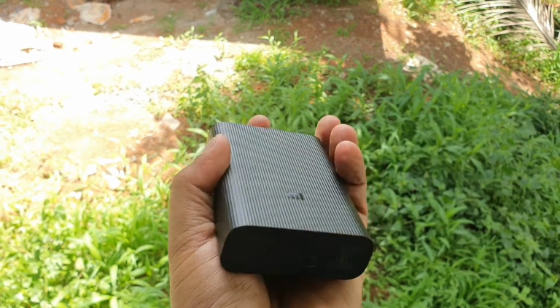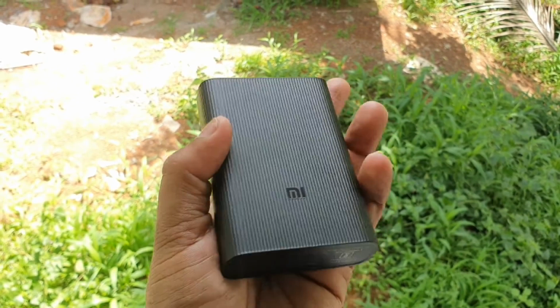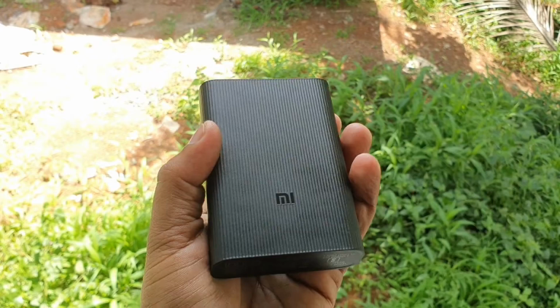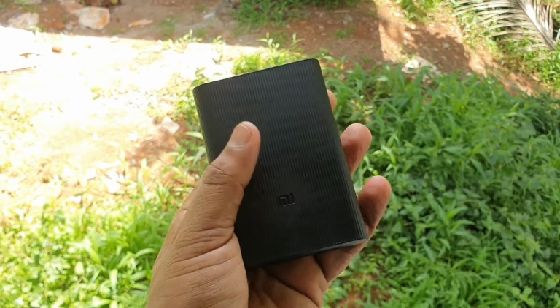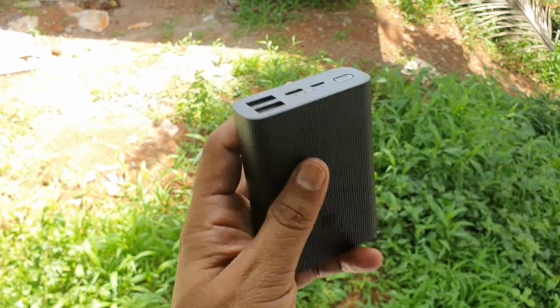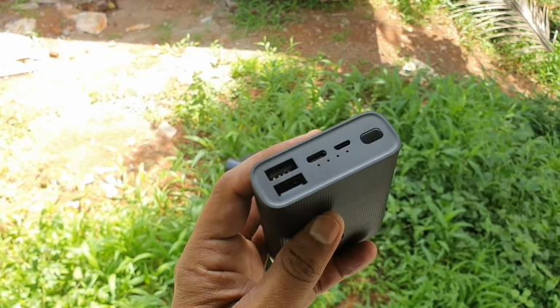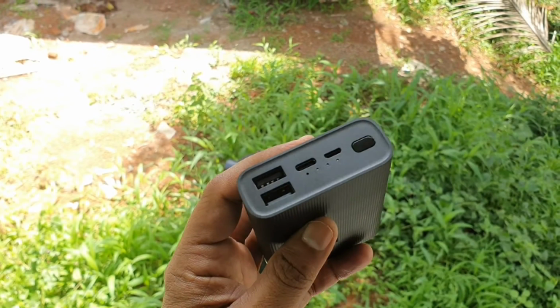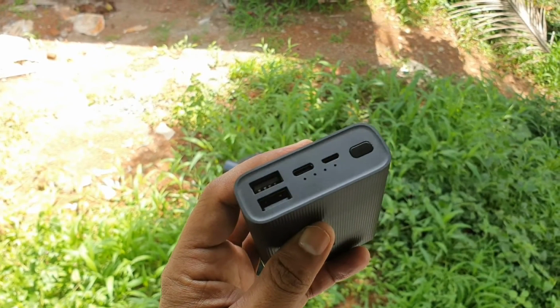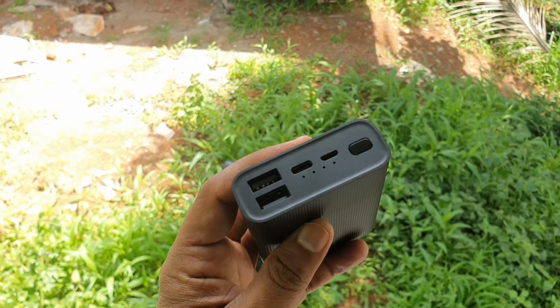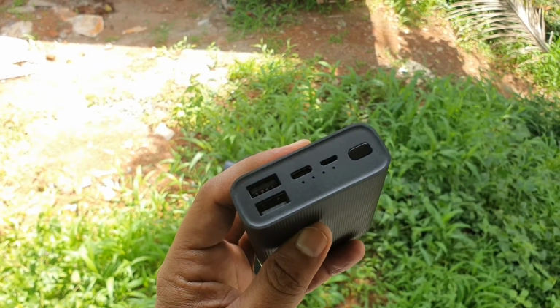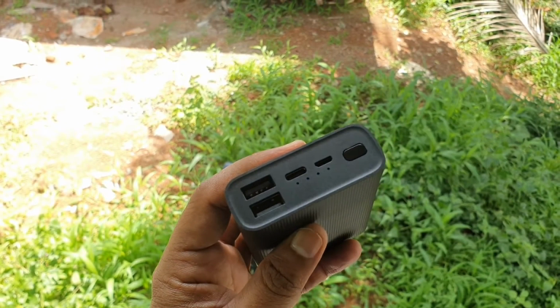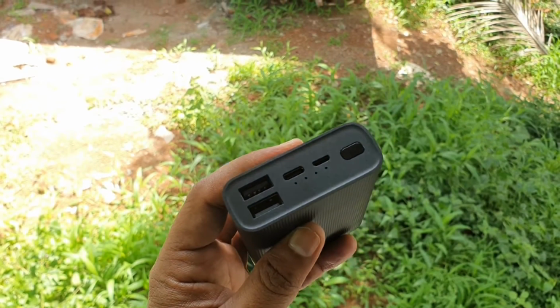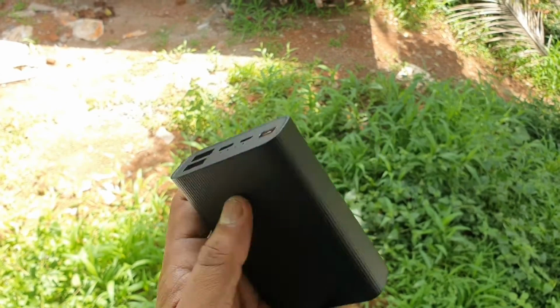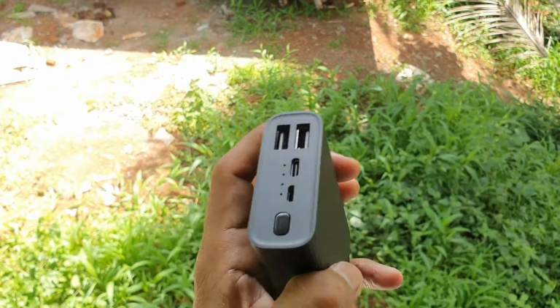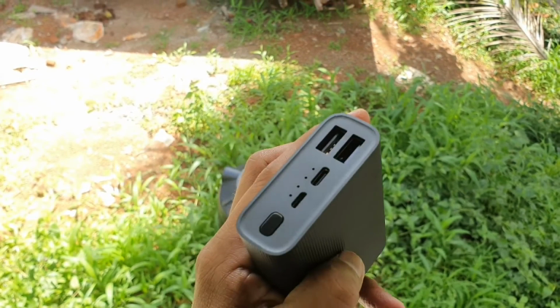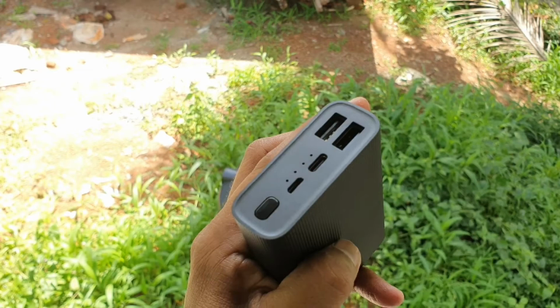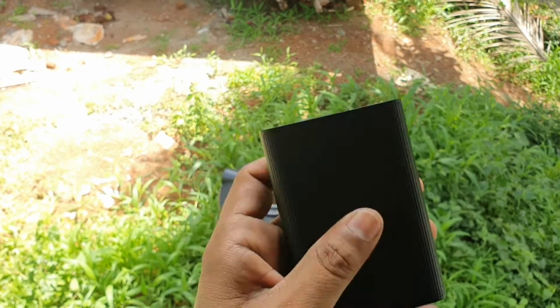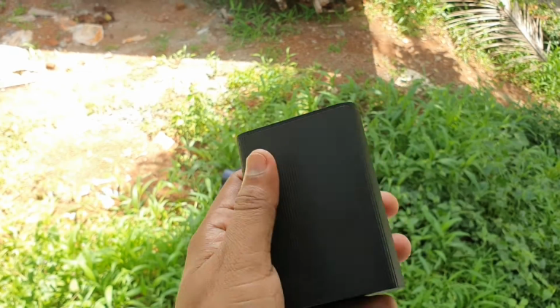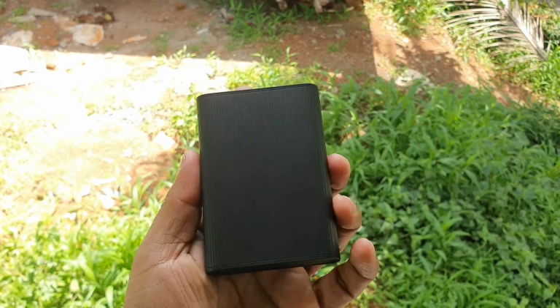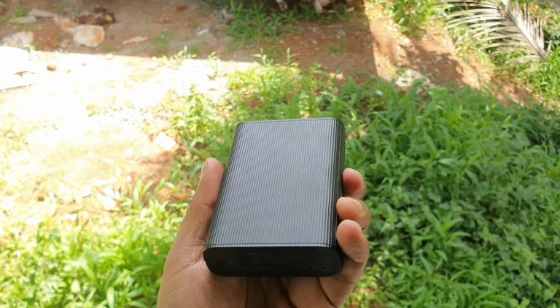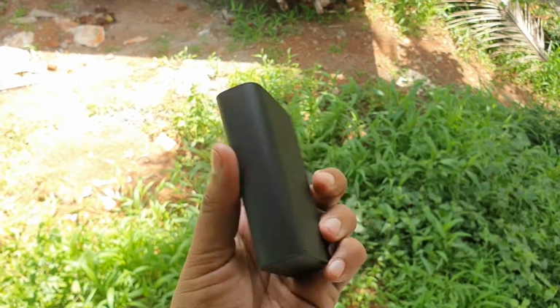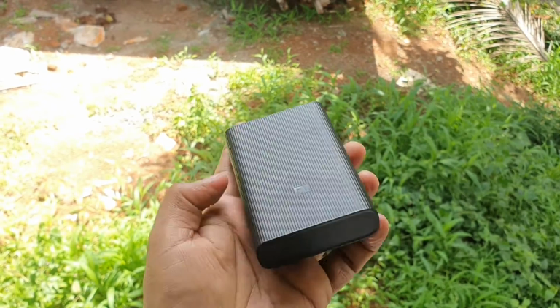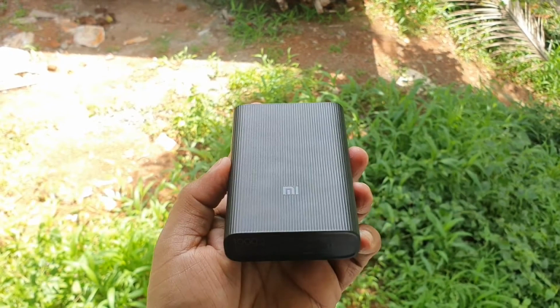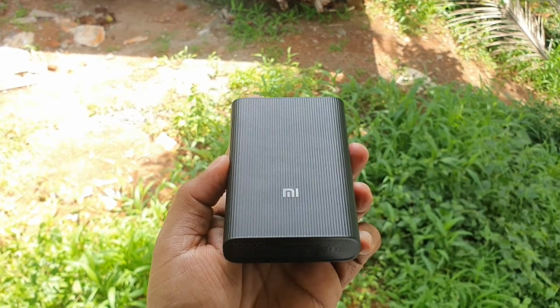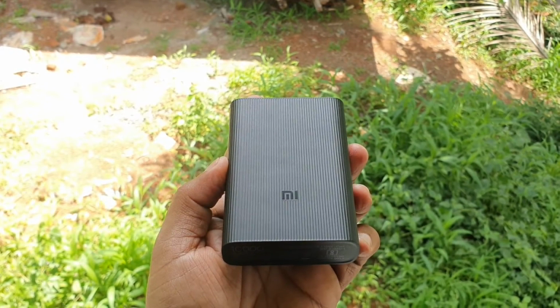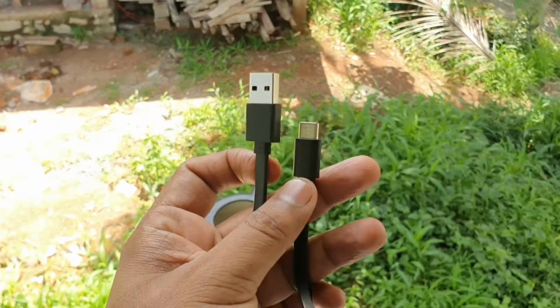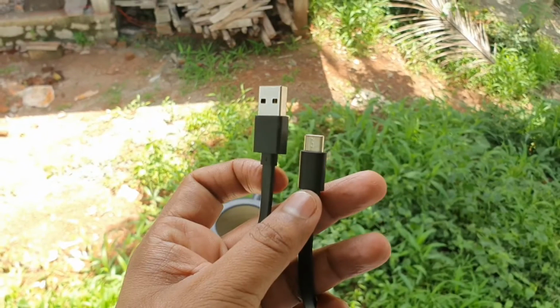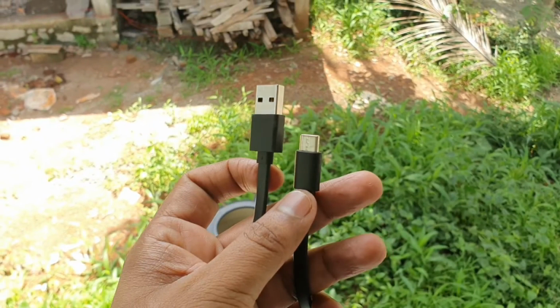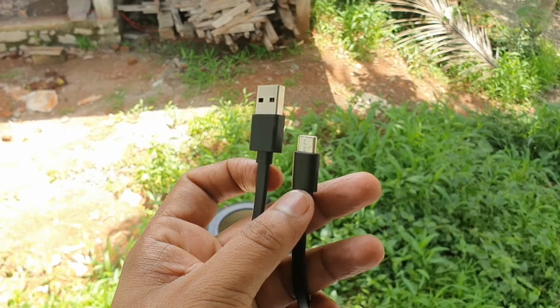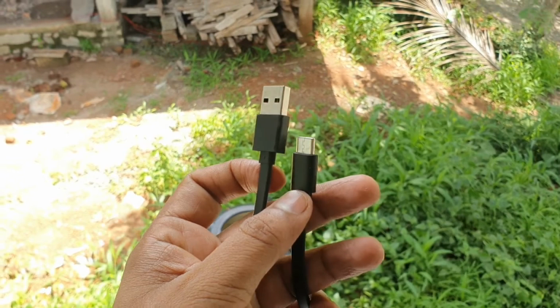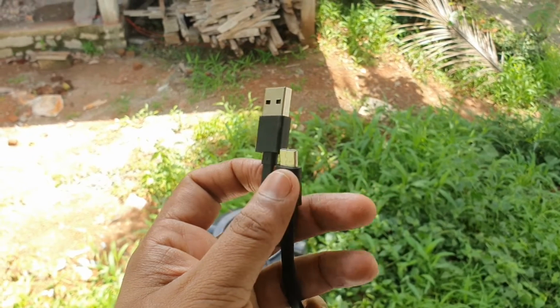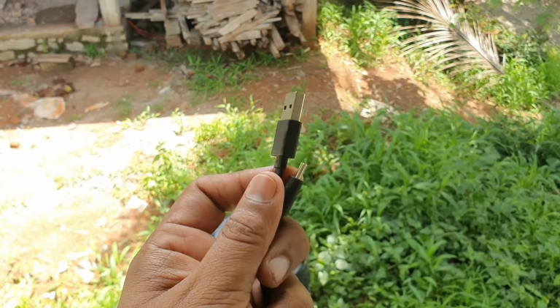It is a 10,000 mAh power bank. If you want to charge something which is relatively taking less charge, you can double press the button to enable that mode. We also have a USB Type-C cable coming along with it.